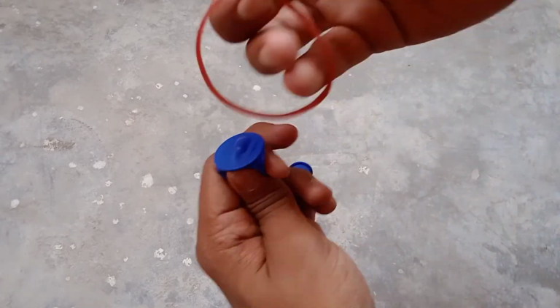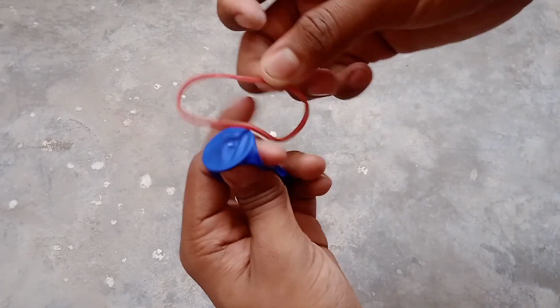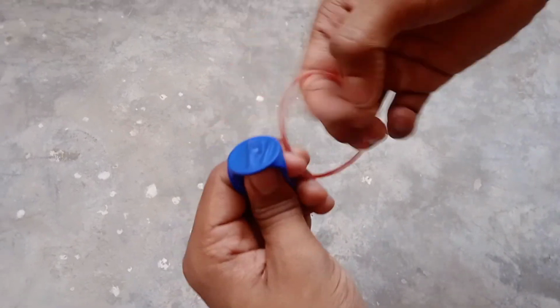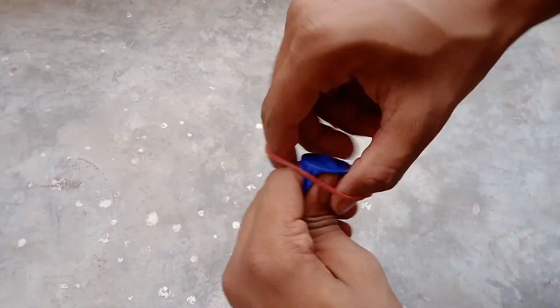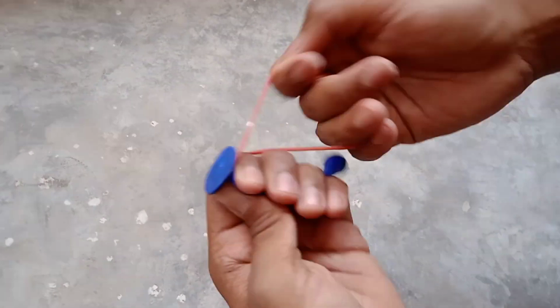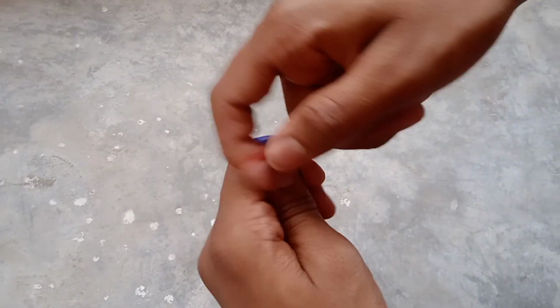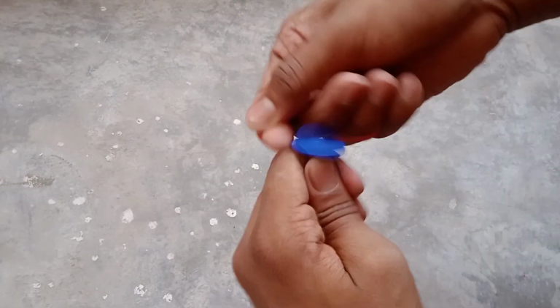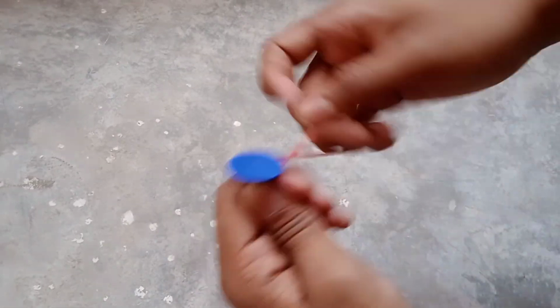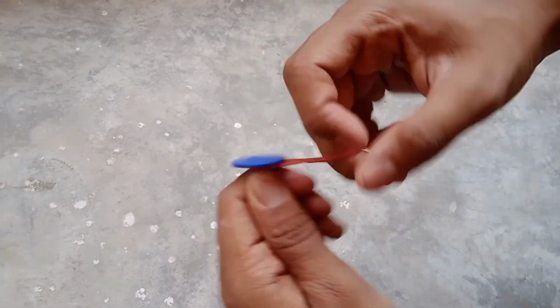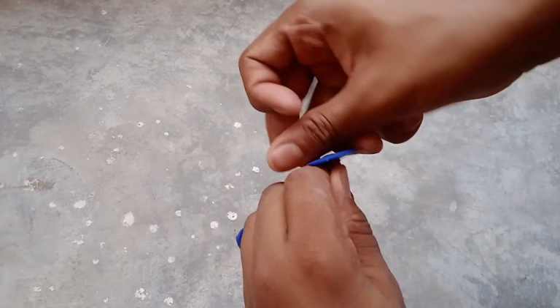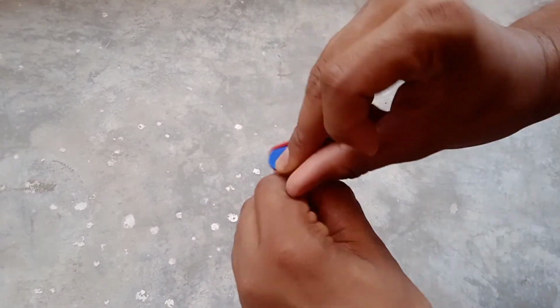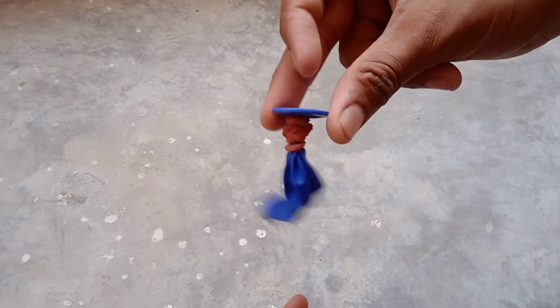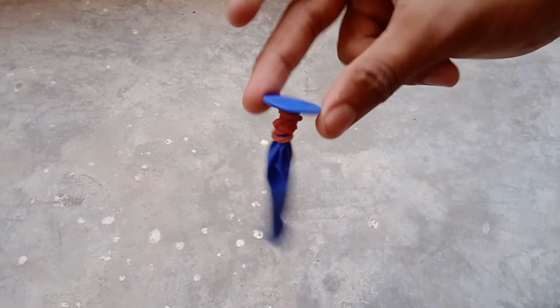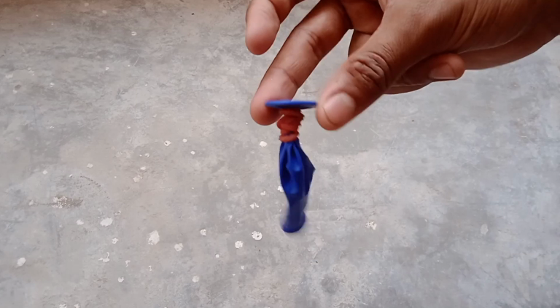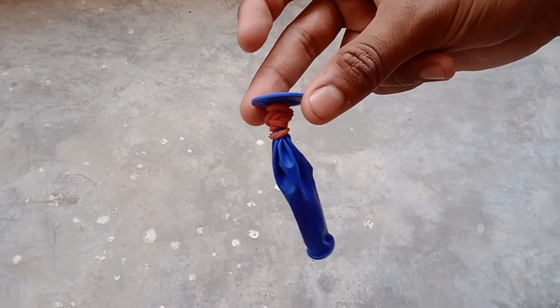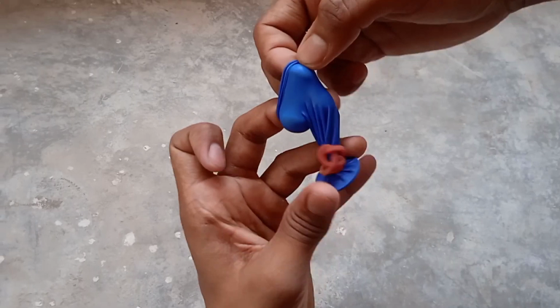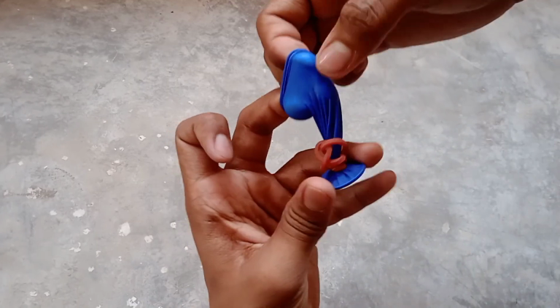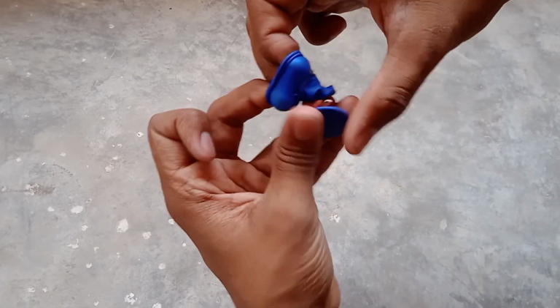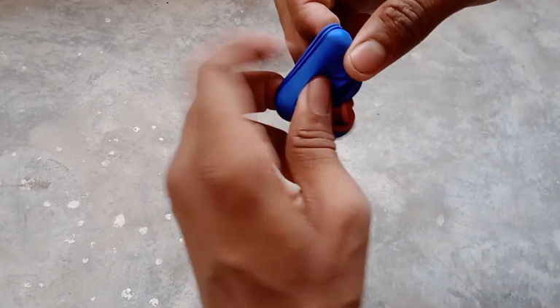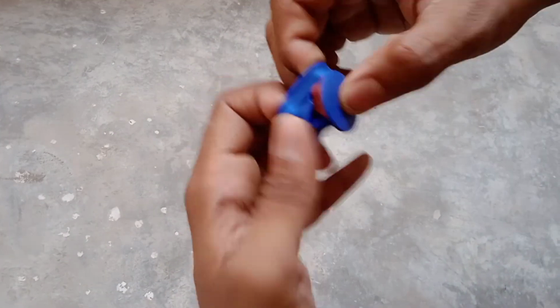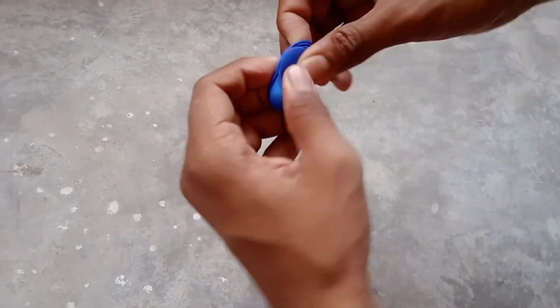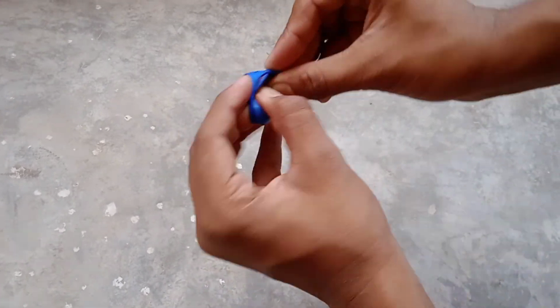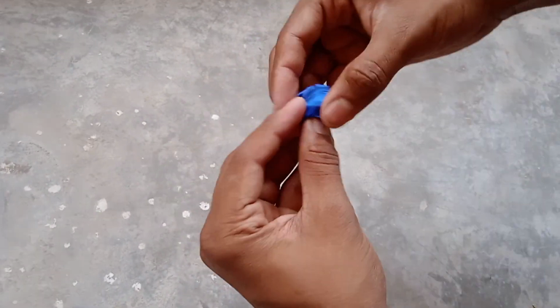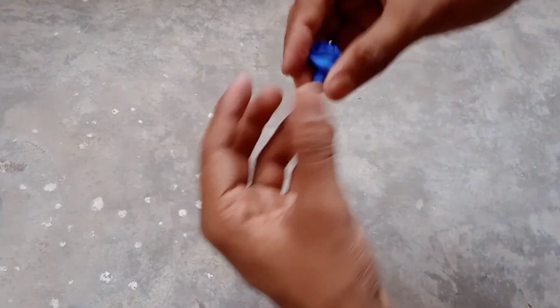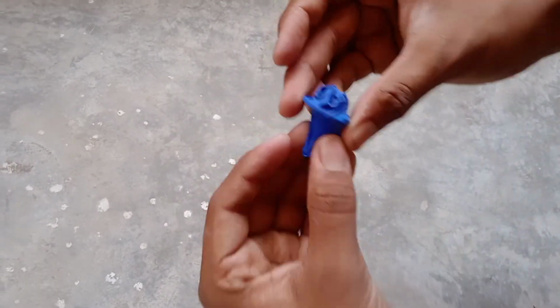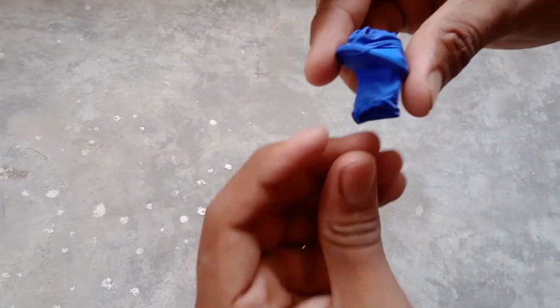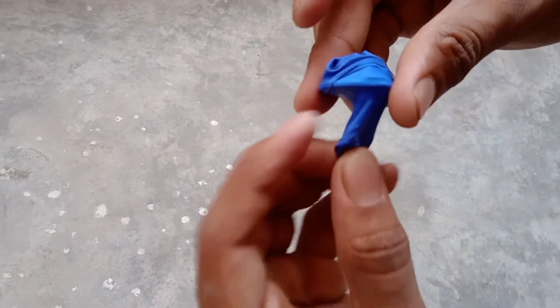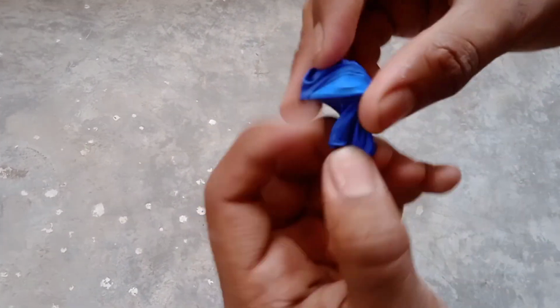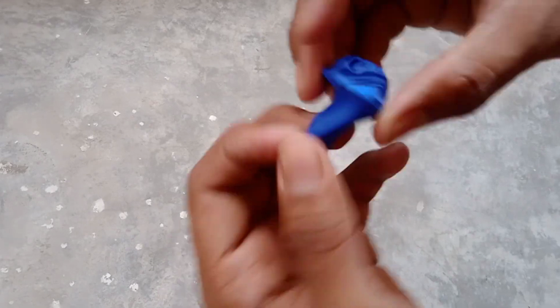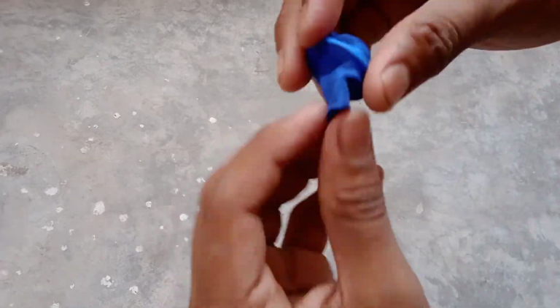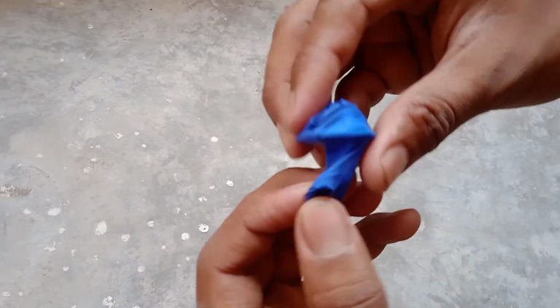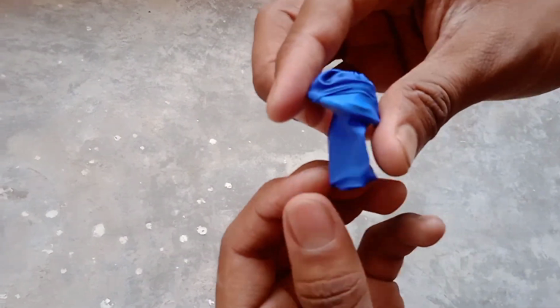My balloon got spoiled because of that. You have to fit the coin in this way and close it tightly with the rubber band, and put the coin inside the balloon.